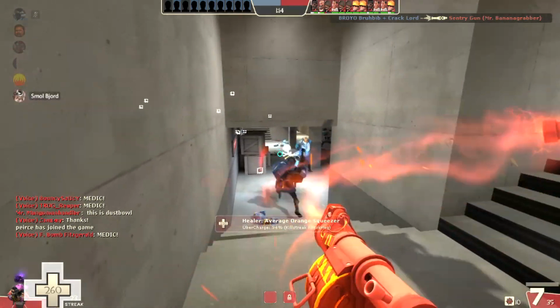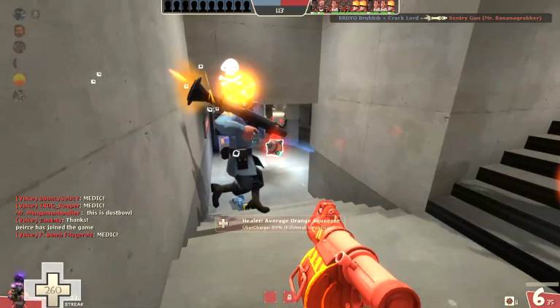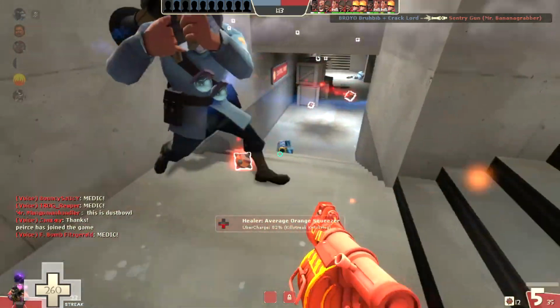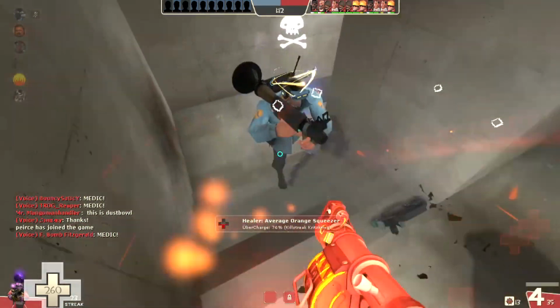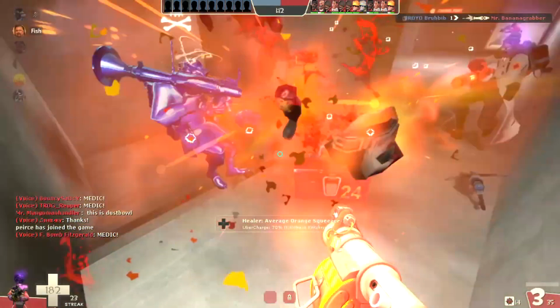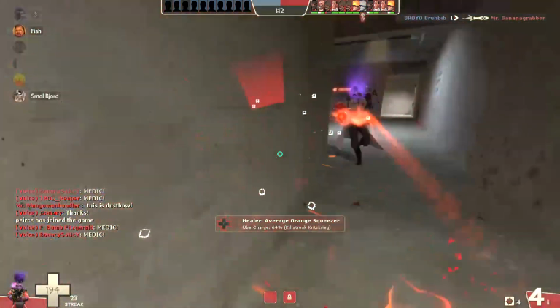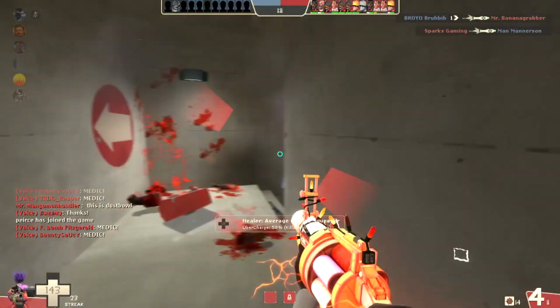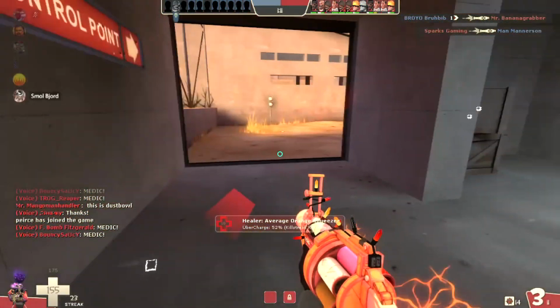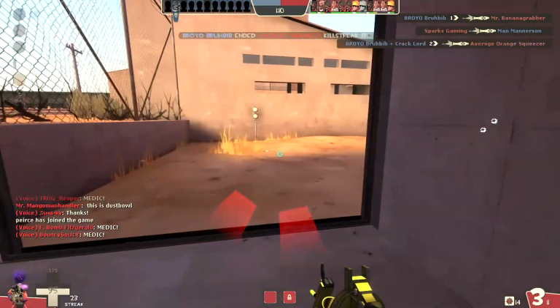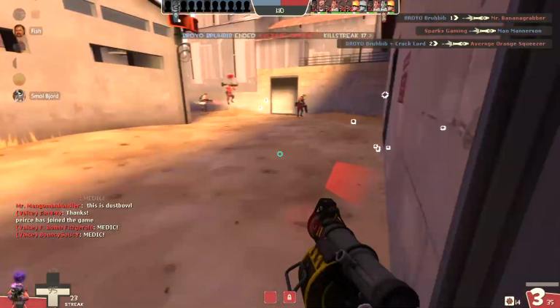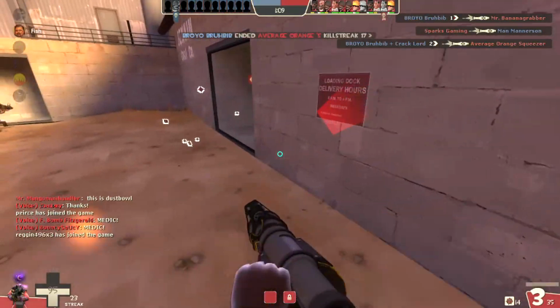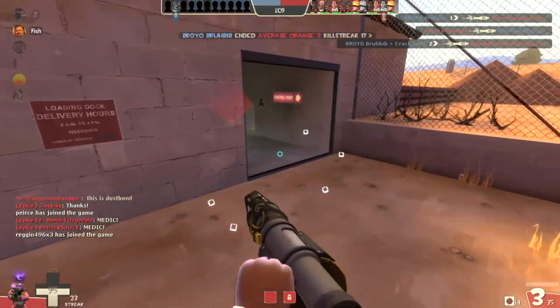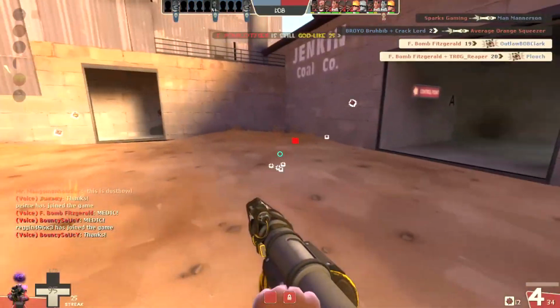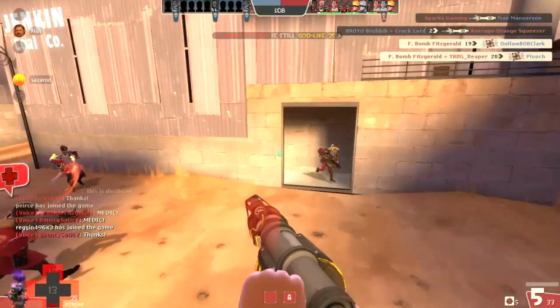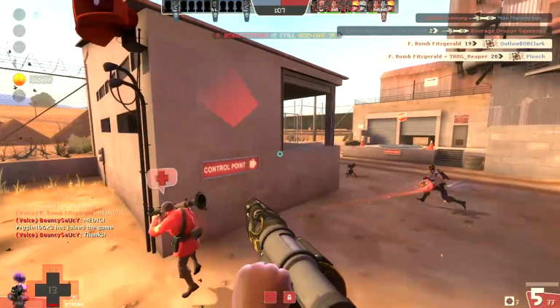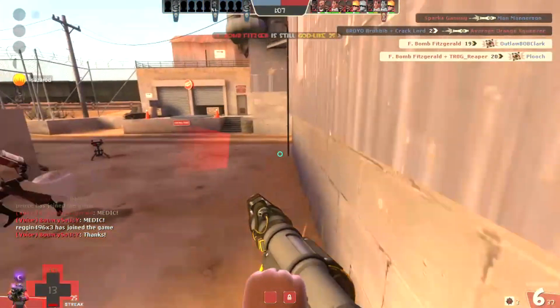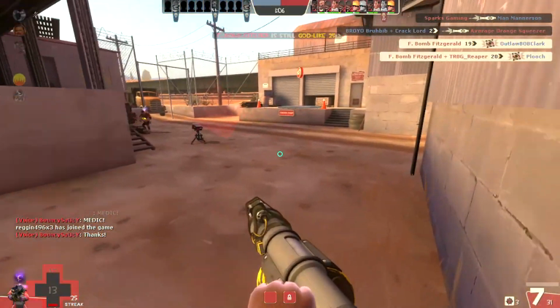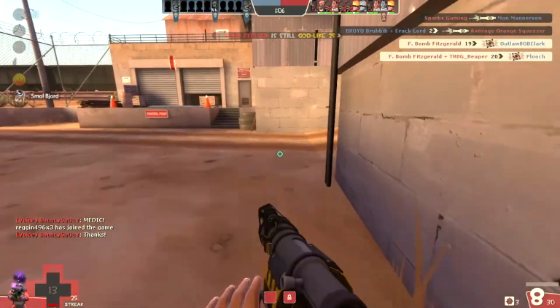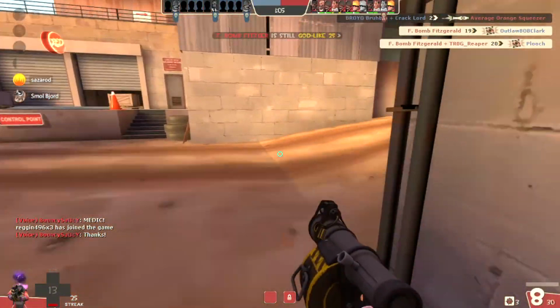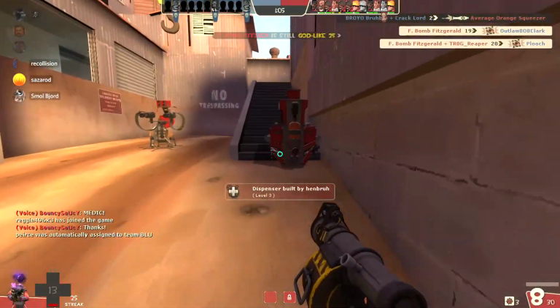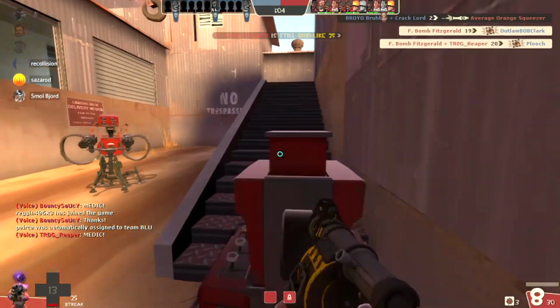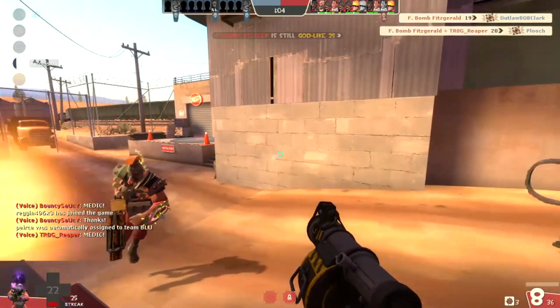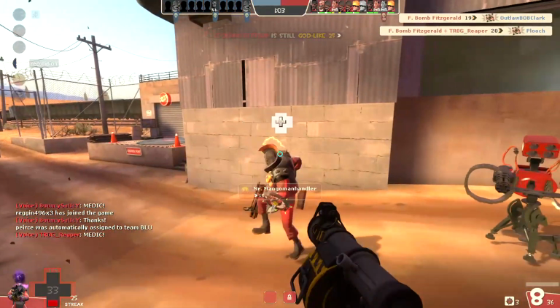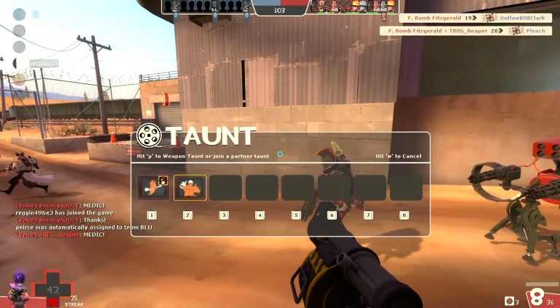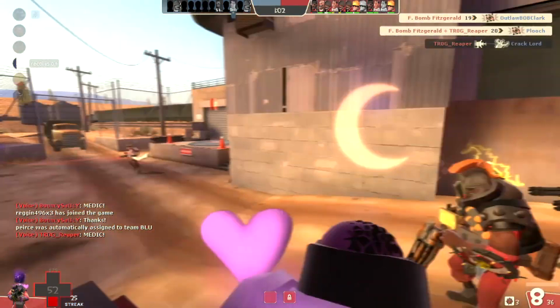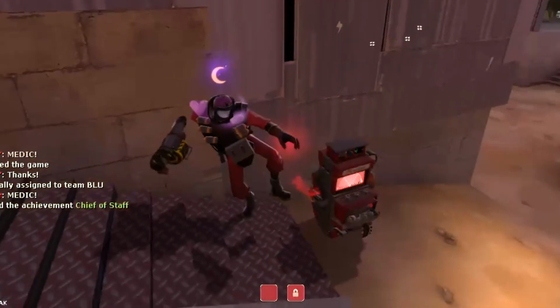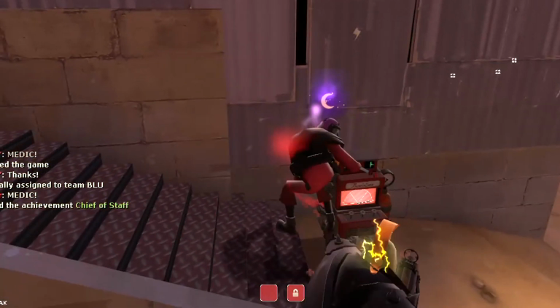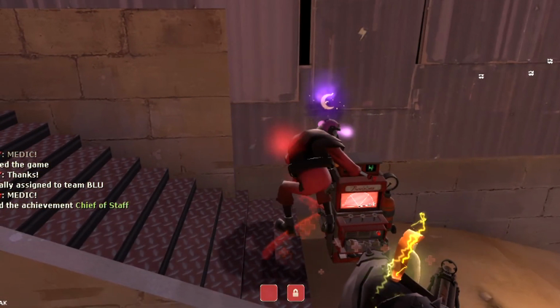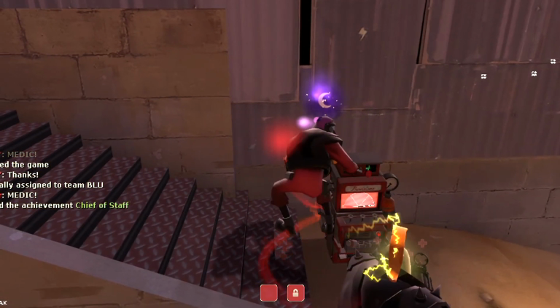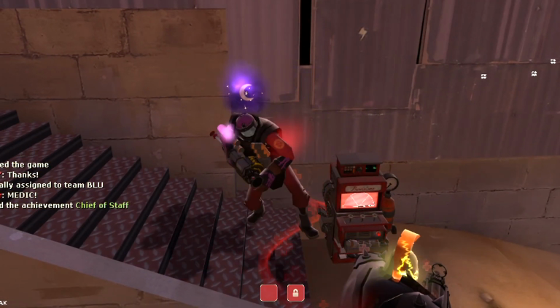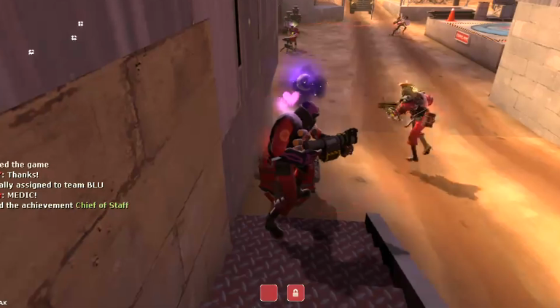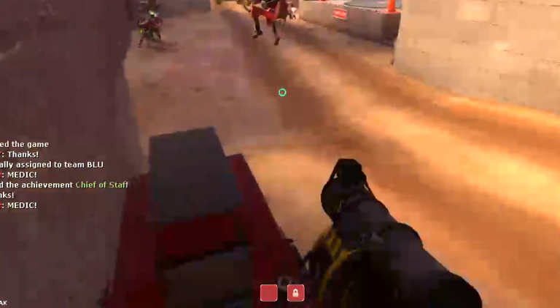Let's get aggressive at their spawn. They're counter-Ubering, and this is a weakness of the Scottish. I can't believe I got out — that's crazy that the streak didn't end there. I was even able to get some kills on the way out.